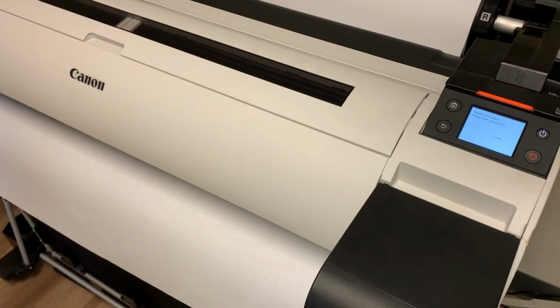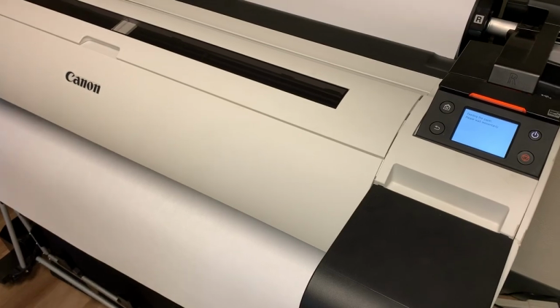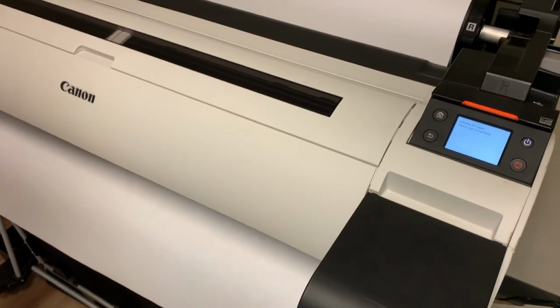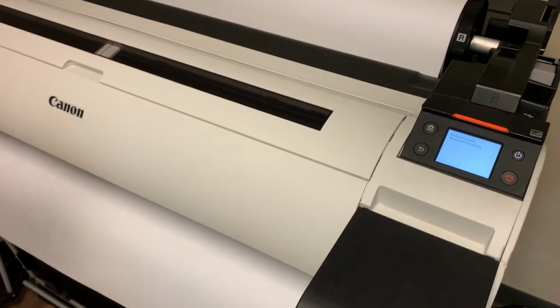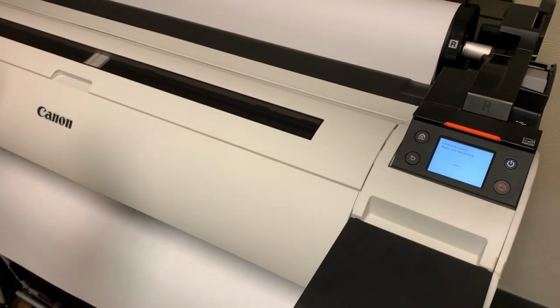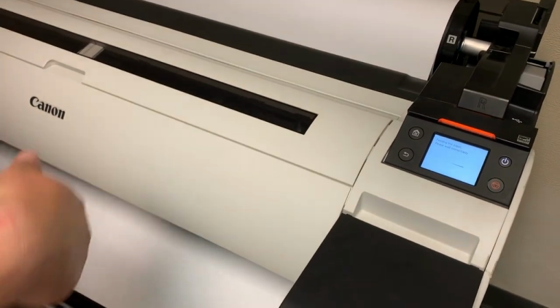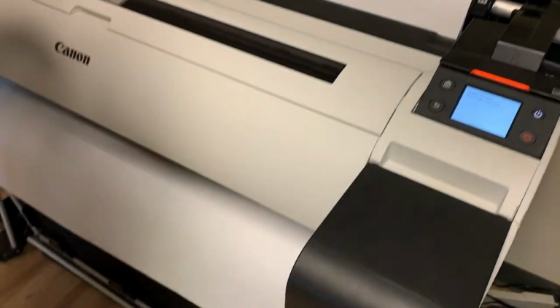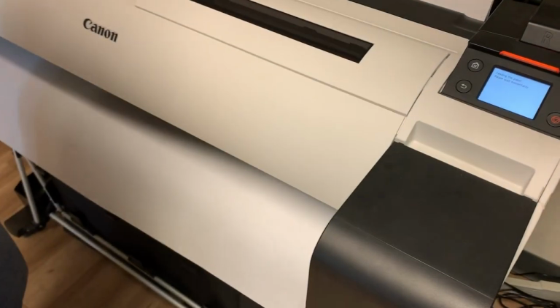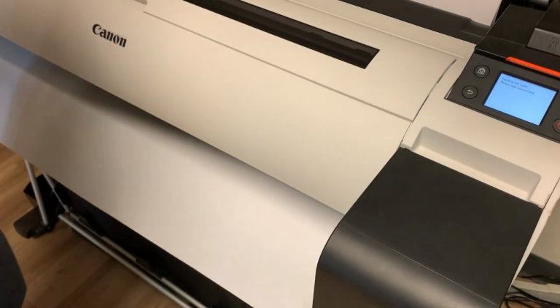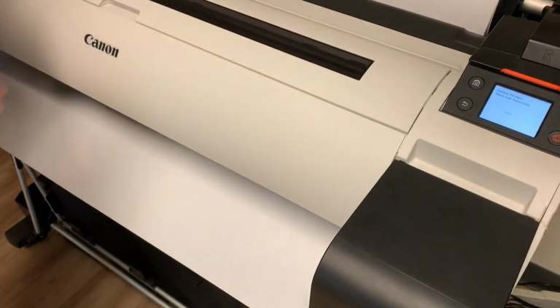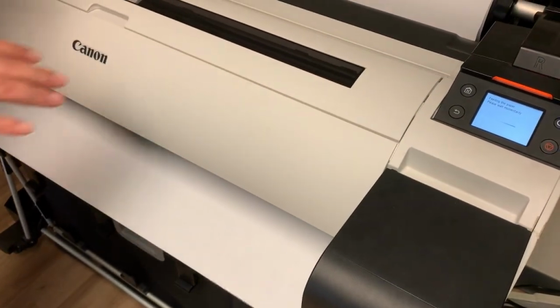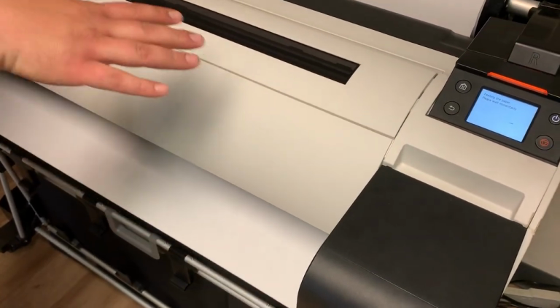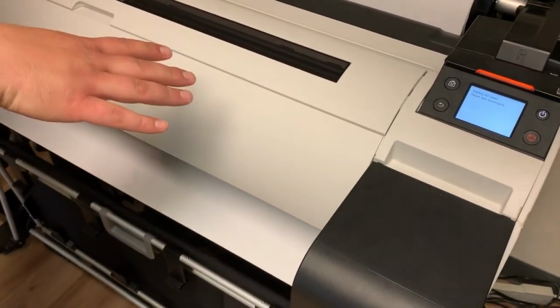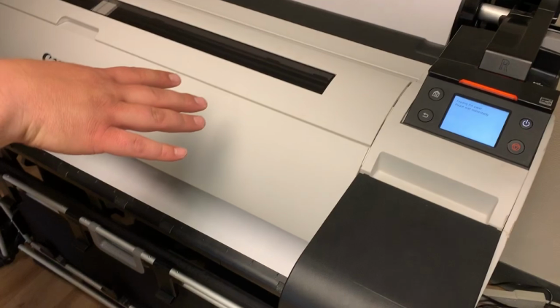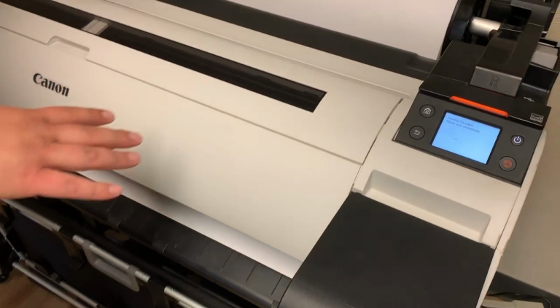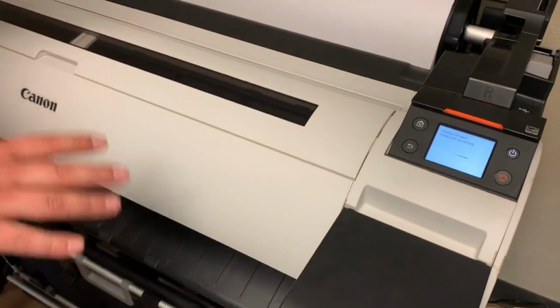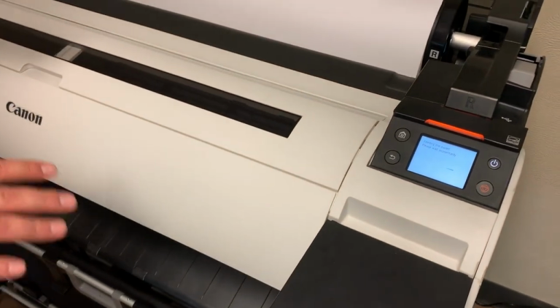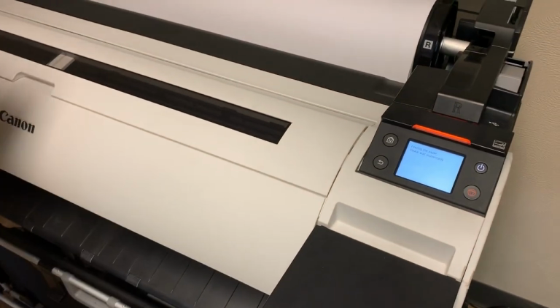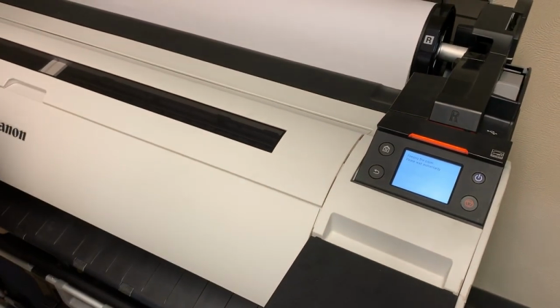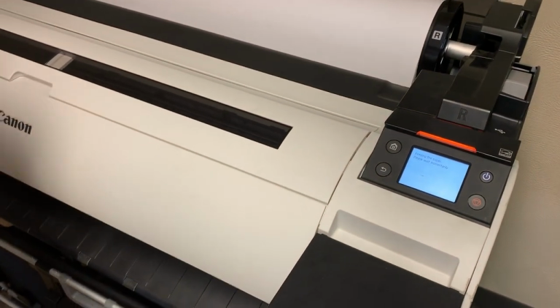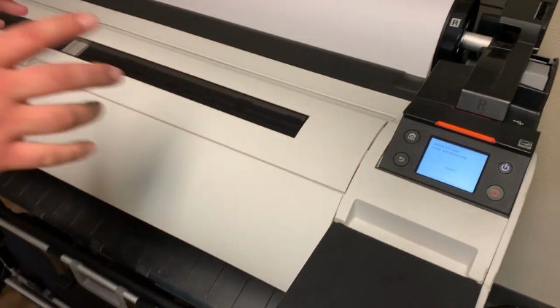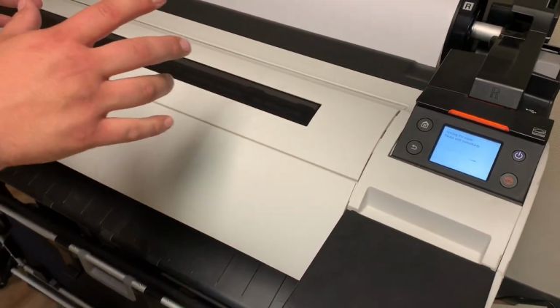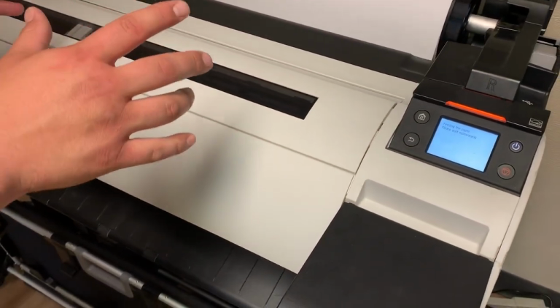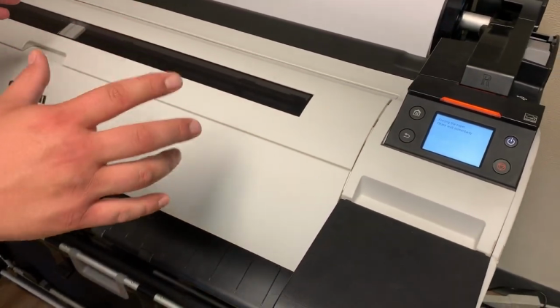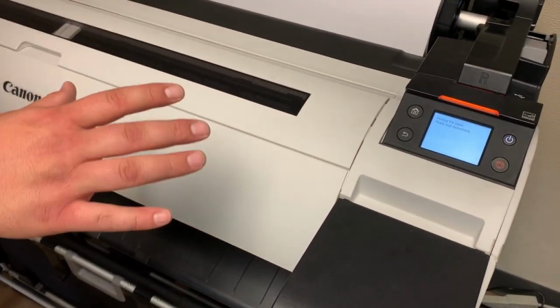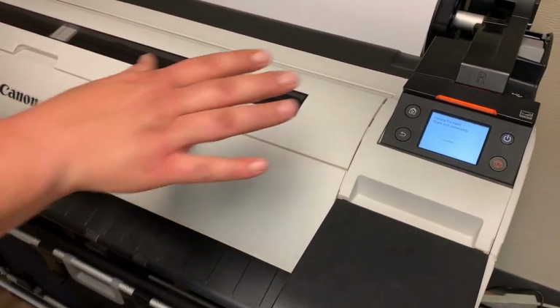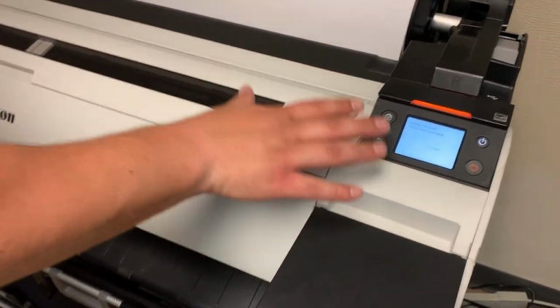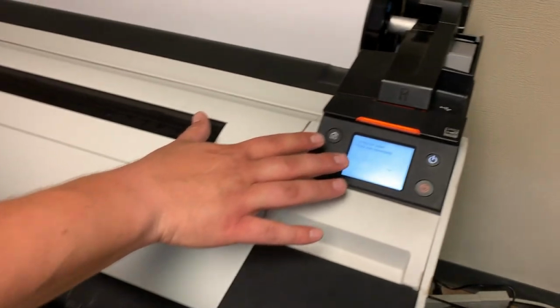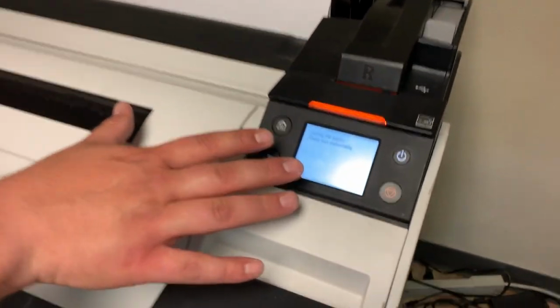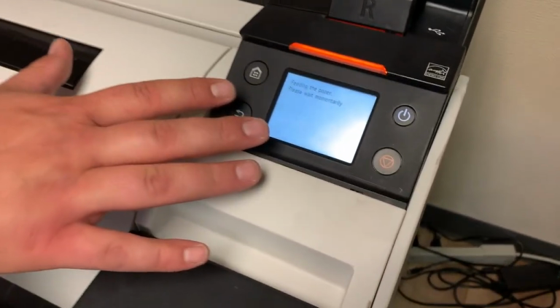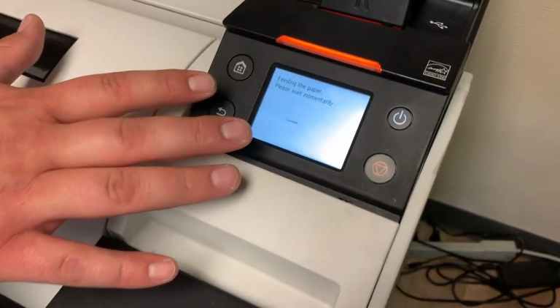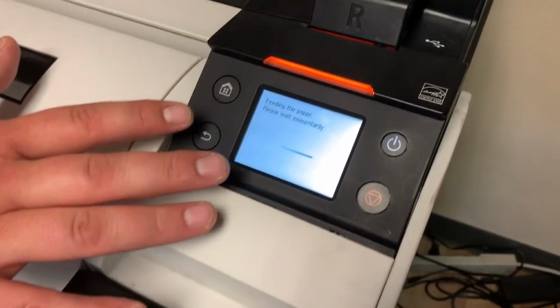The machine will bring the paper forward and back a few times — it's measuring to make sure that it's straight. As long as it's fed in straight, it will go to the ready screen on the machine.